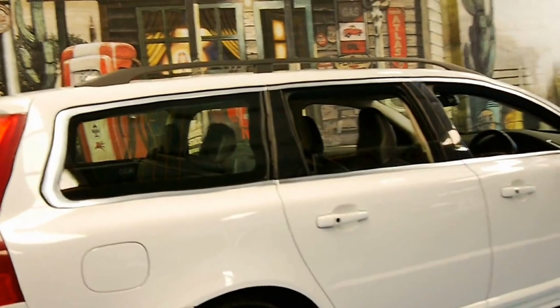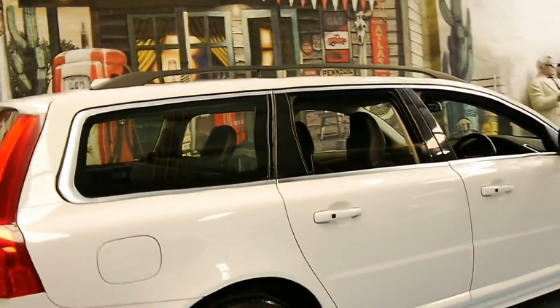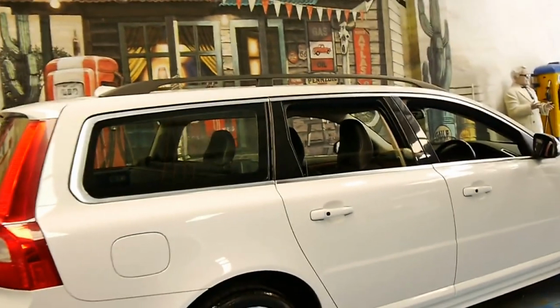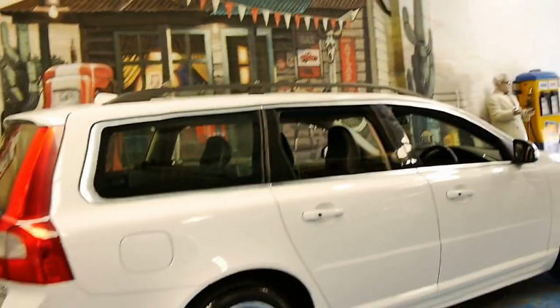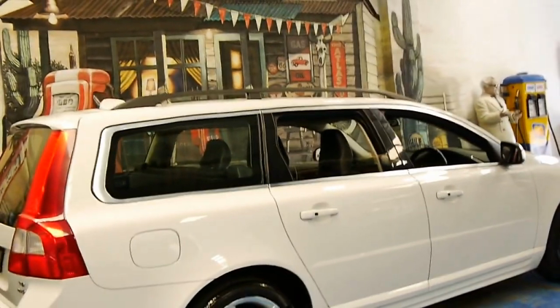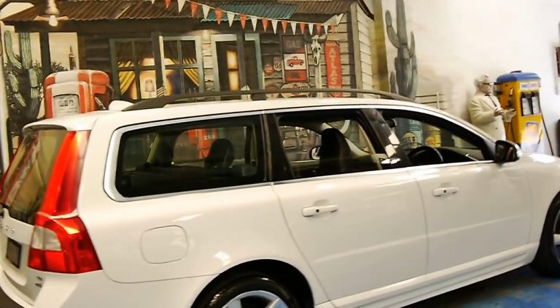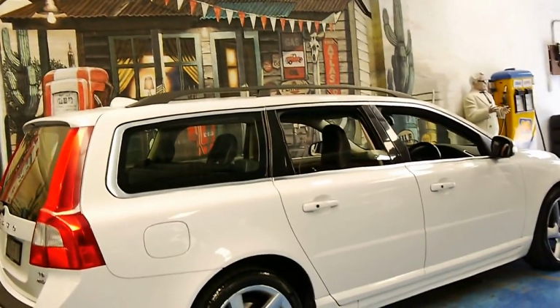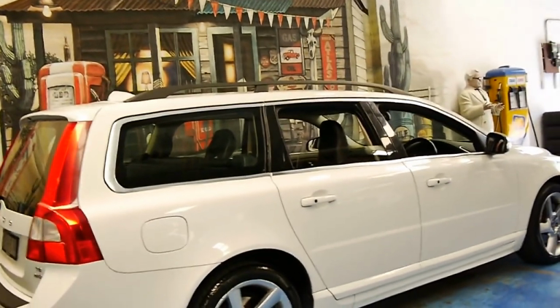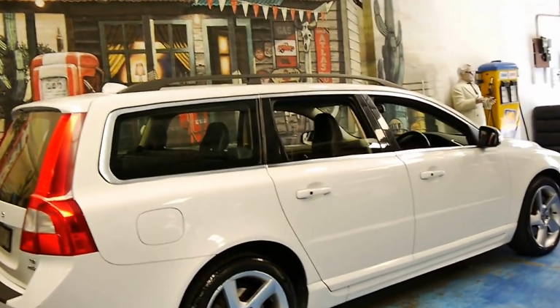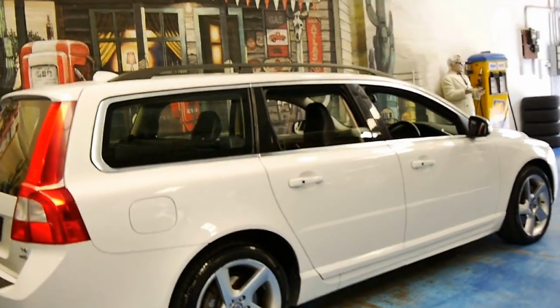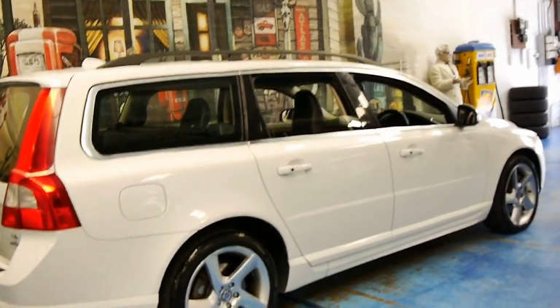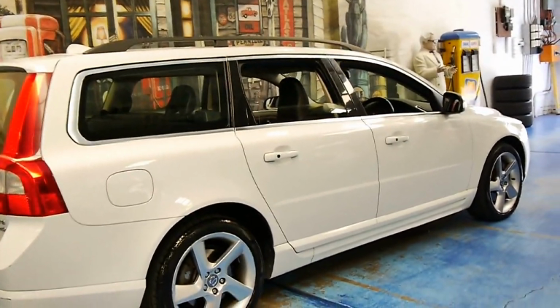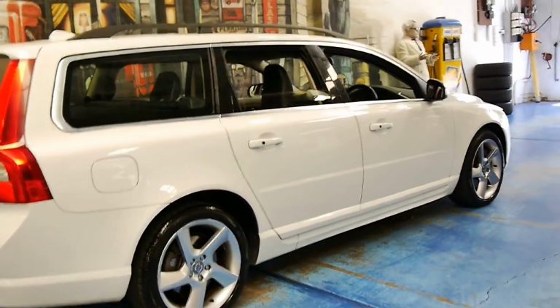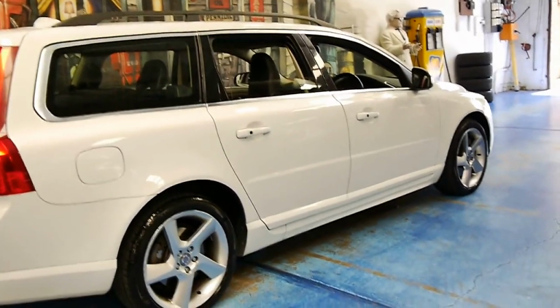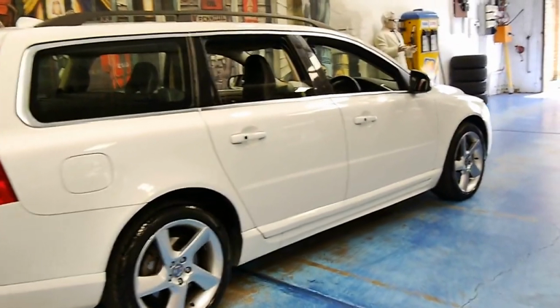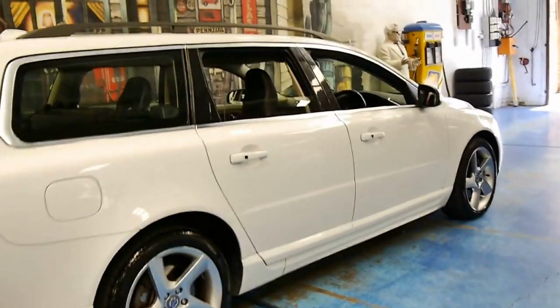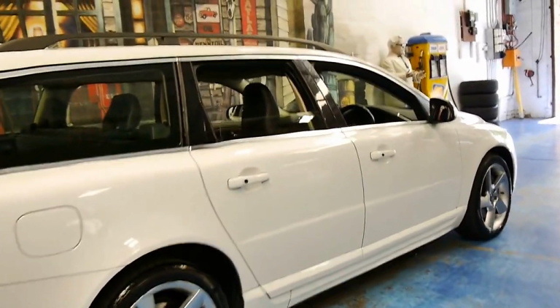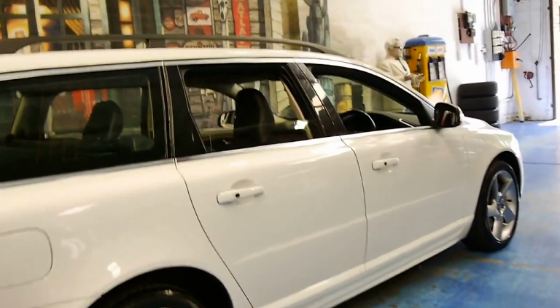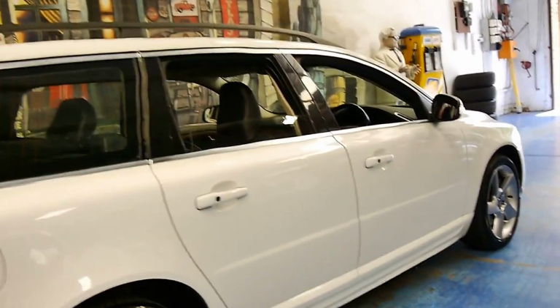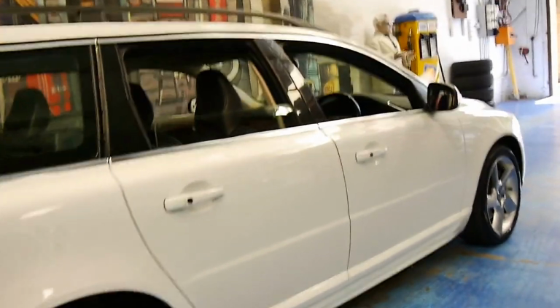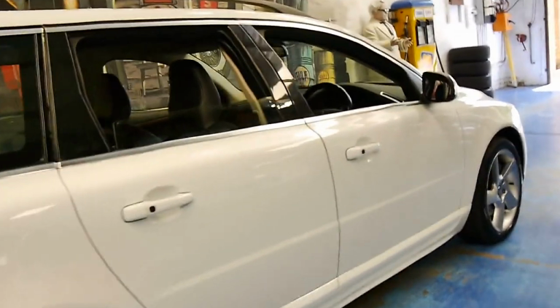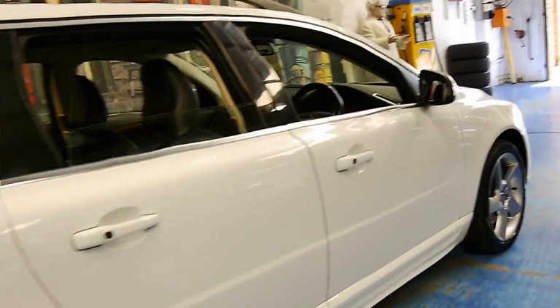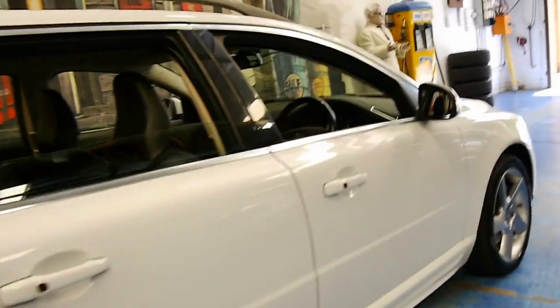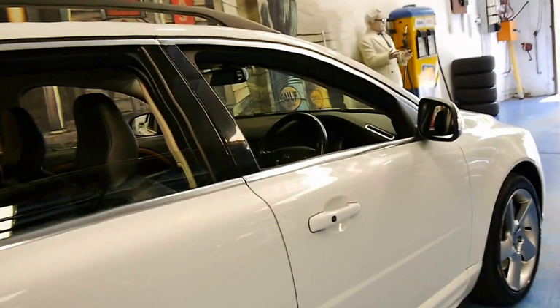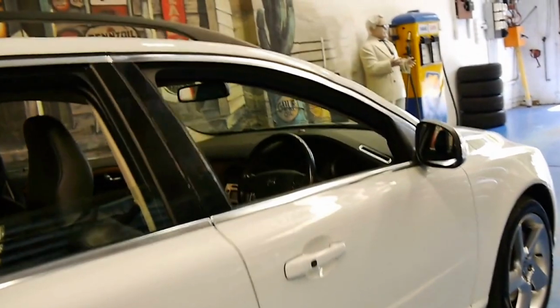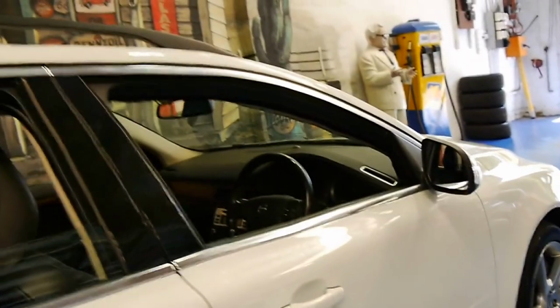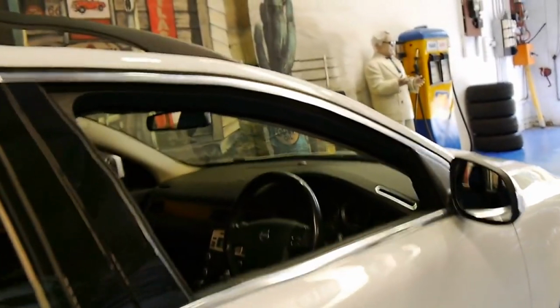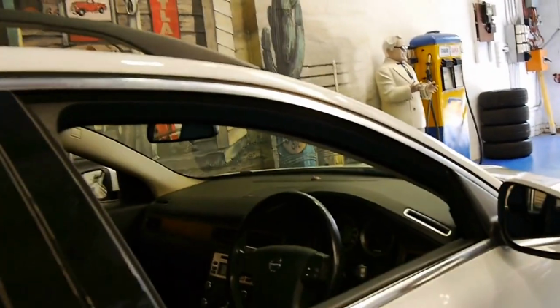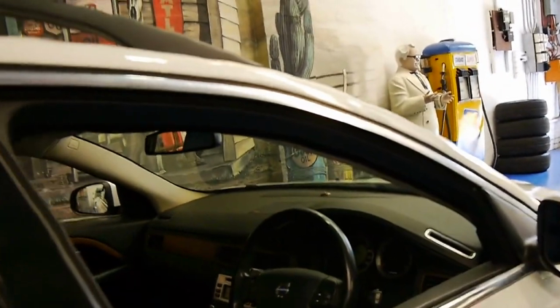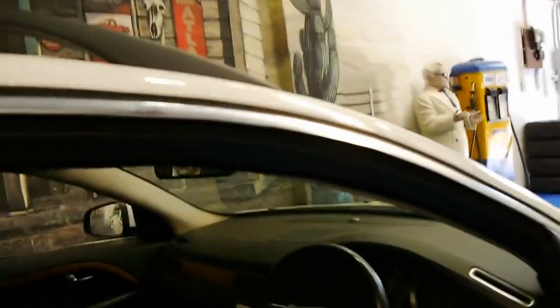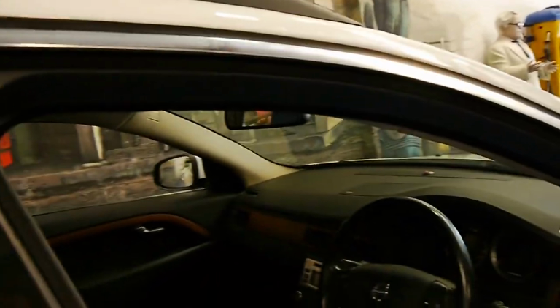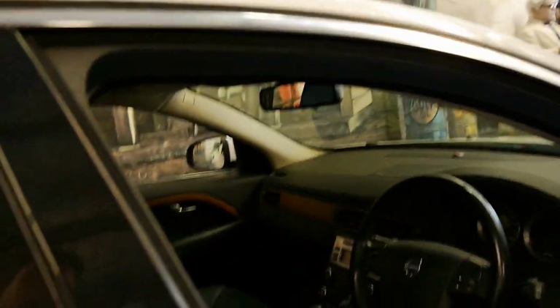We sold one actually a couple of years ago — probably even three years ago — and back then it had 186,000 kilometres. It was a Volvo V70 3.2 litre 2008 model, and even that drove beautifully.